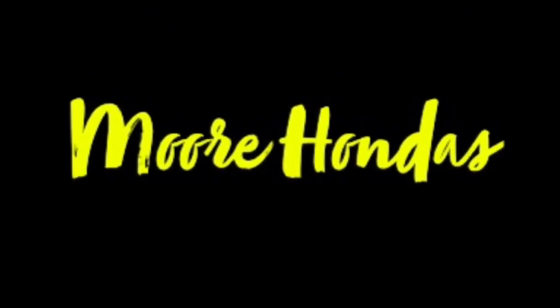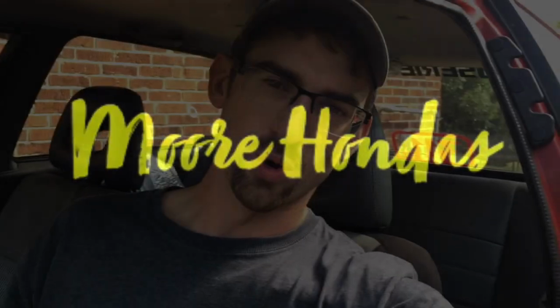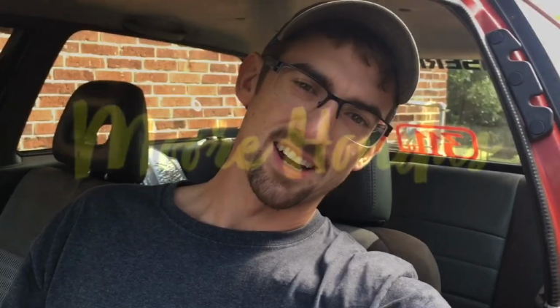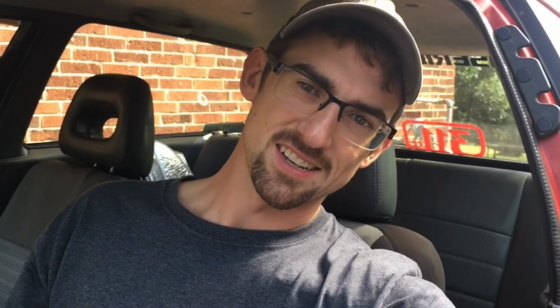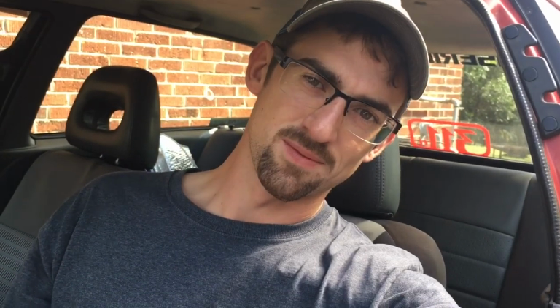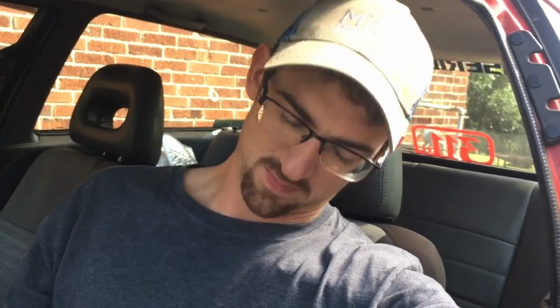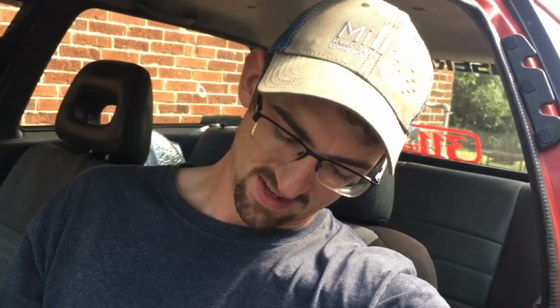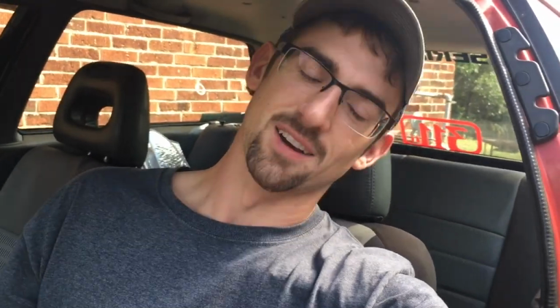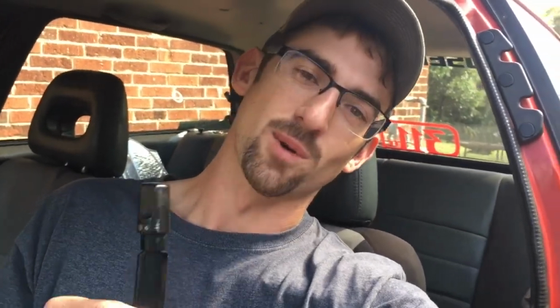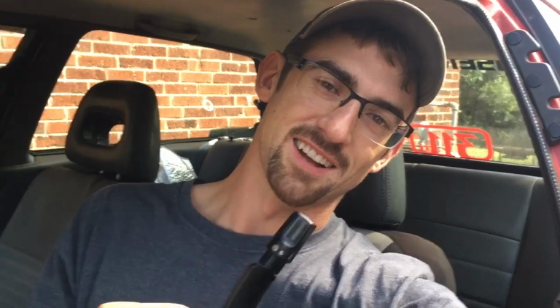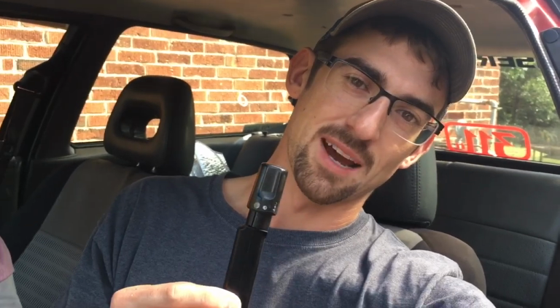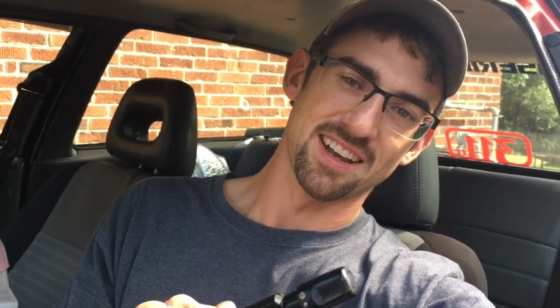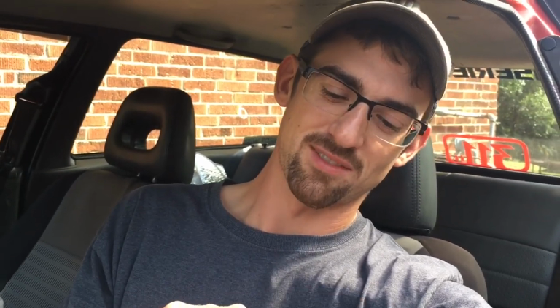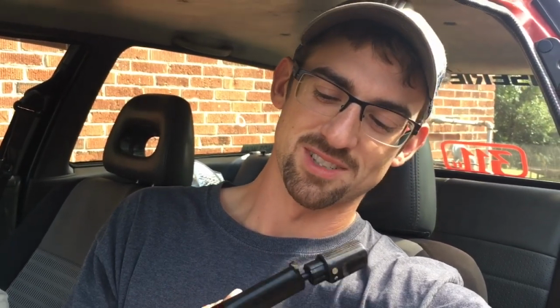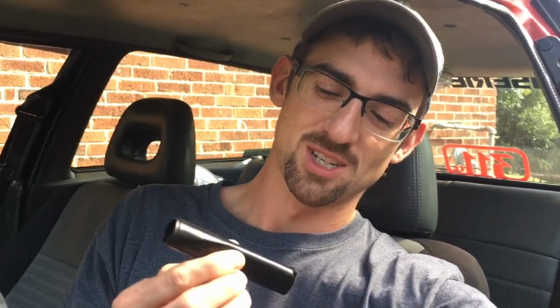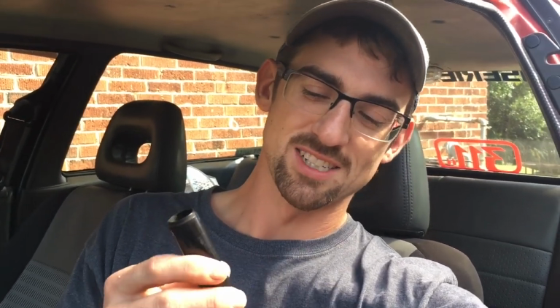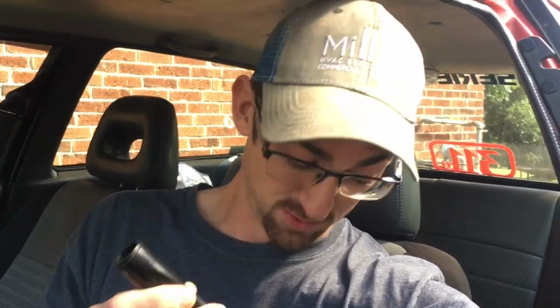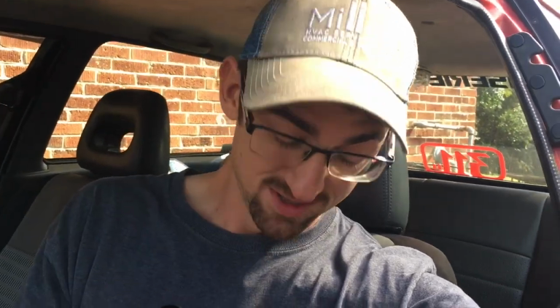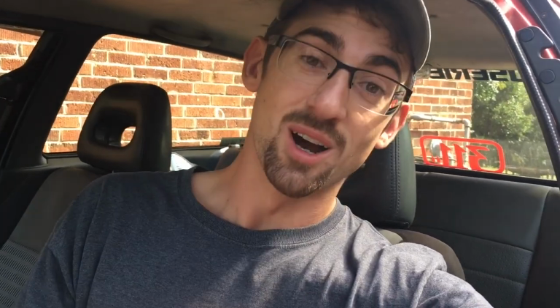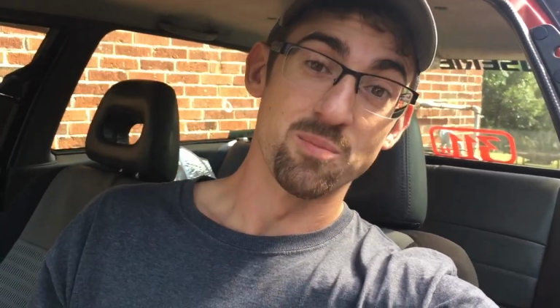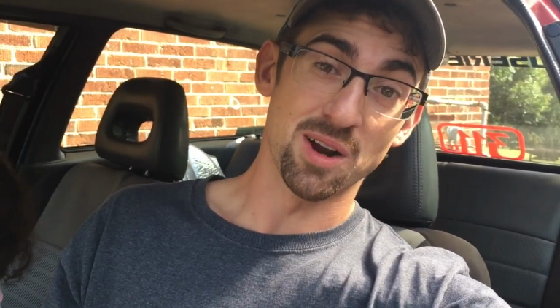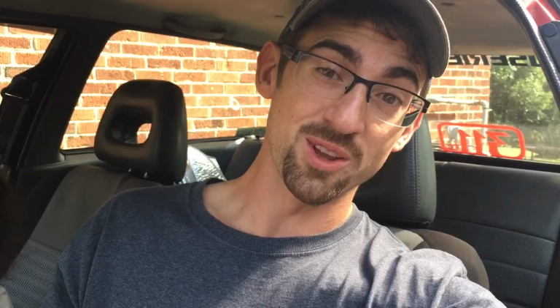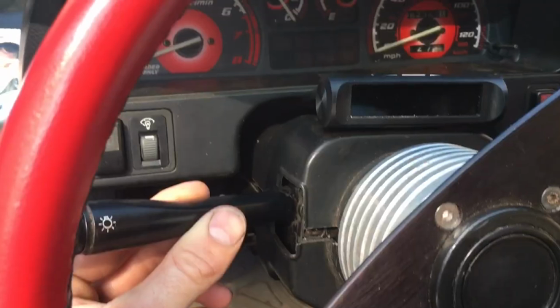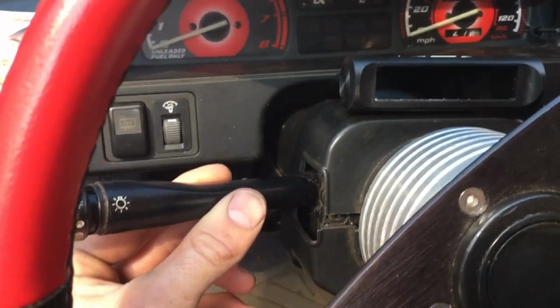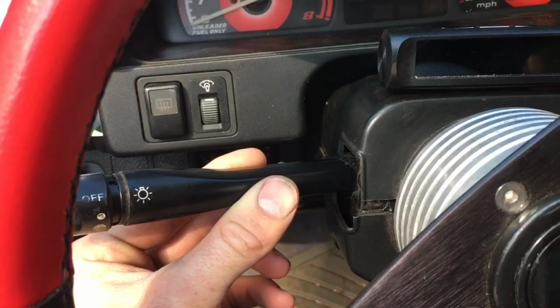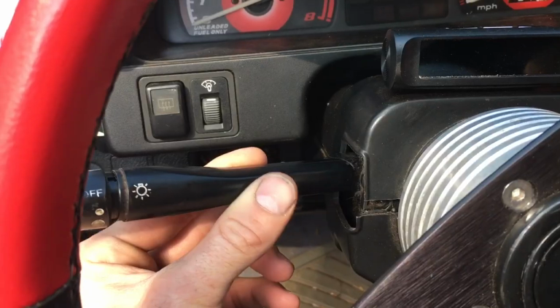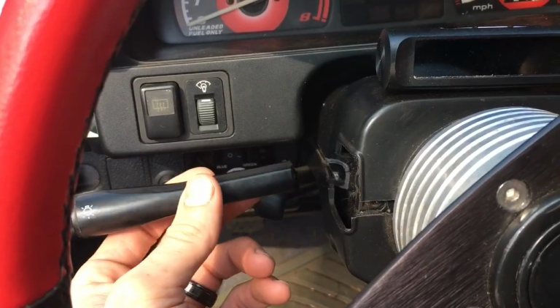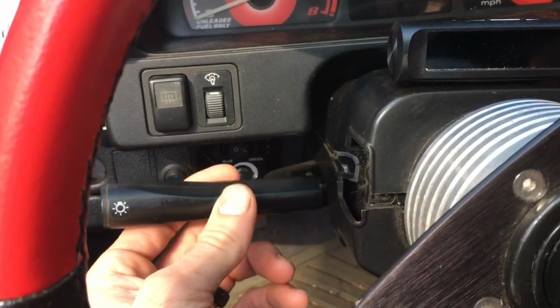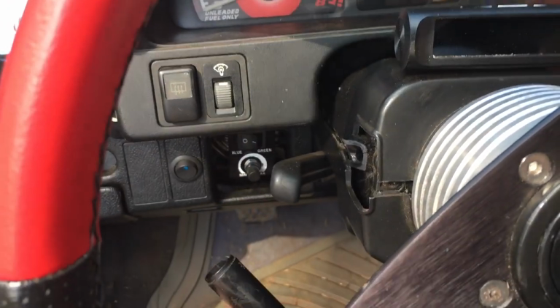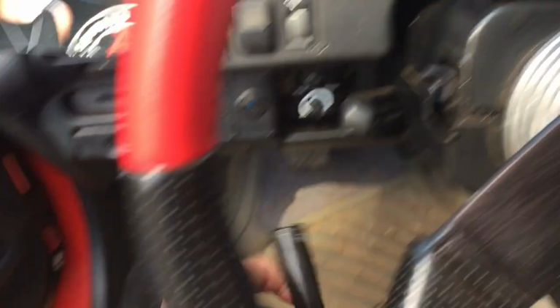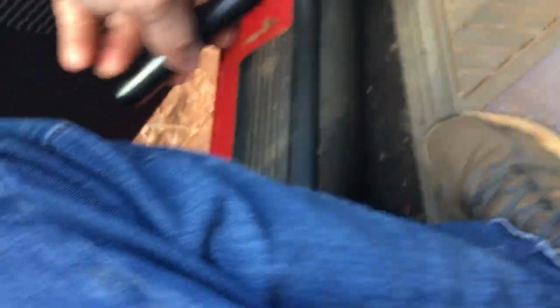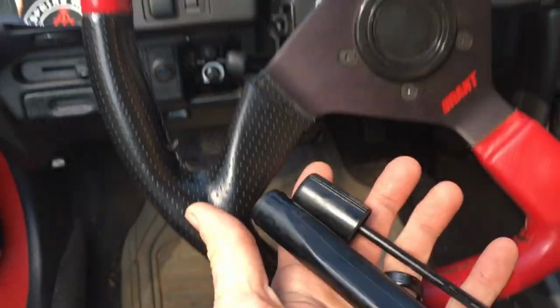What's going on guys. Had an unfortunate event happen the other day — whenever I was trying to move my car in the yard, my hand slipped and snapped off my whole switch.